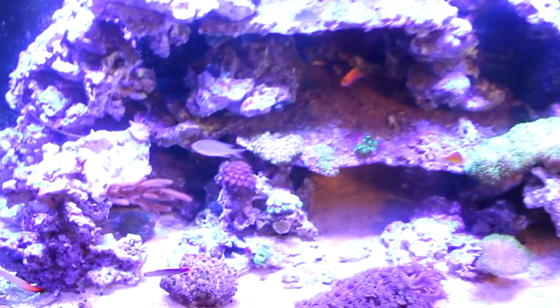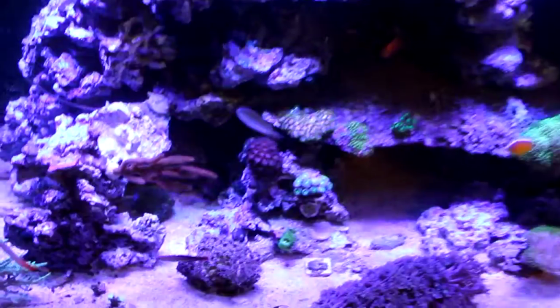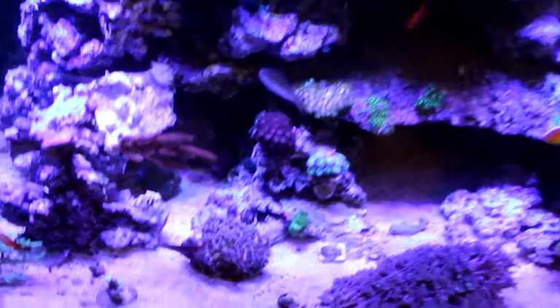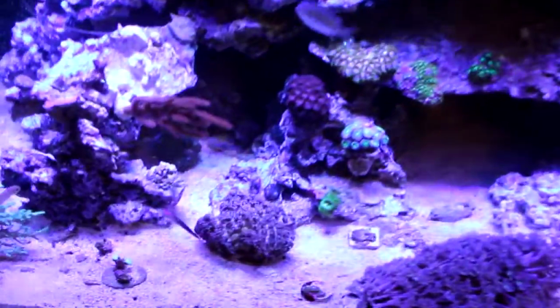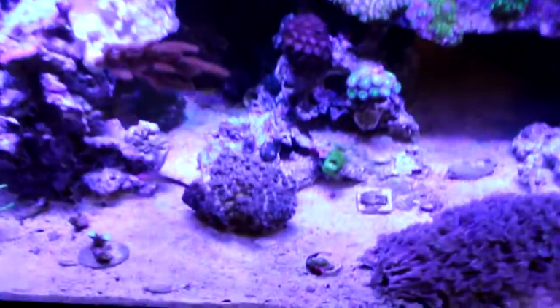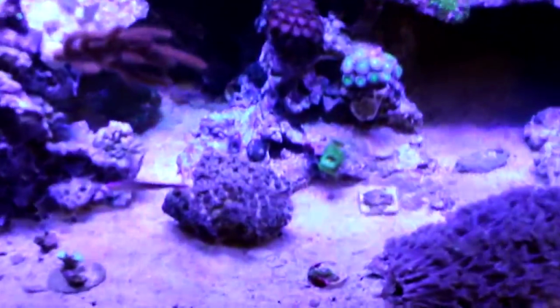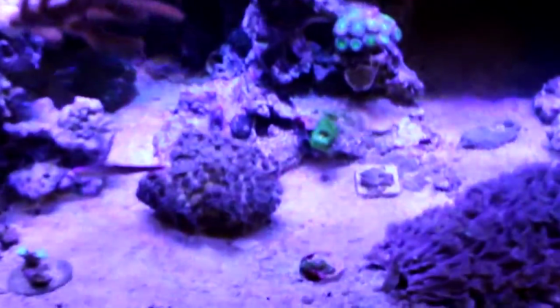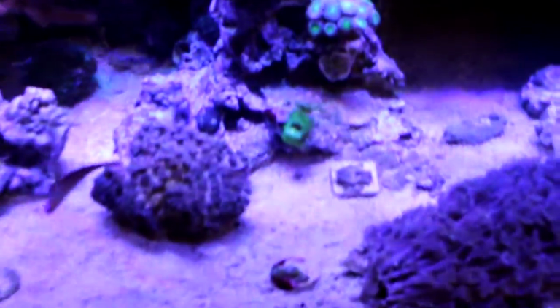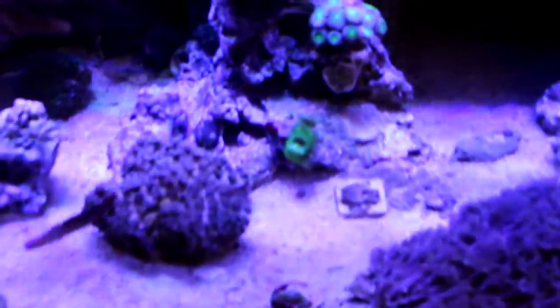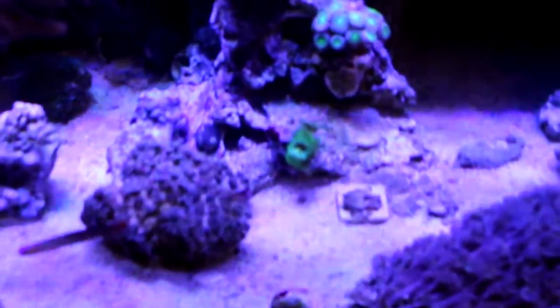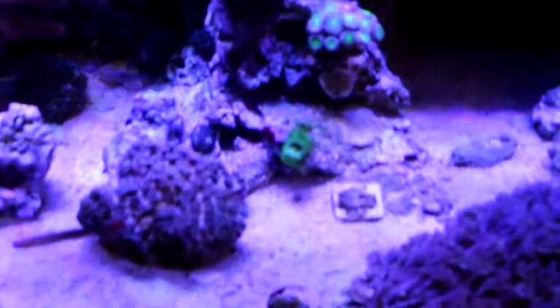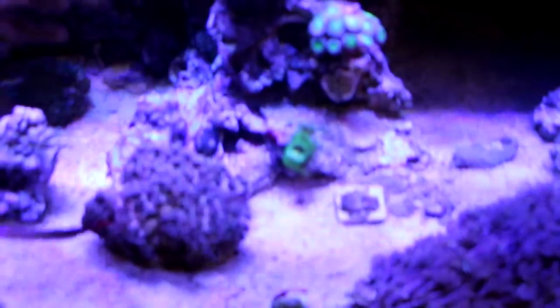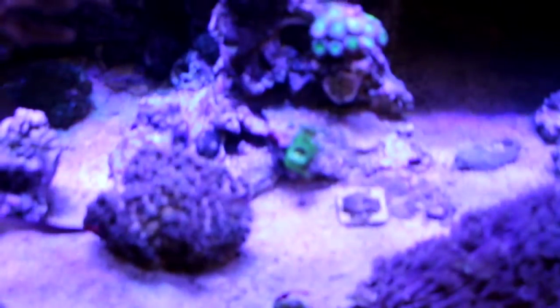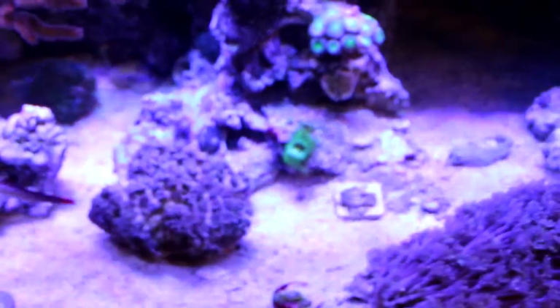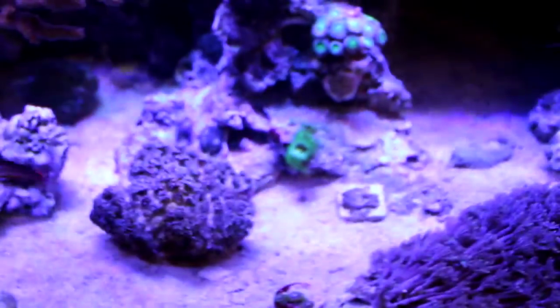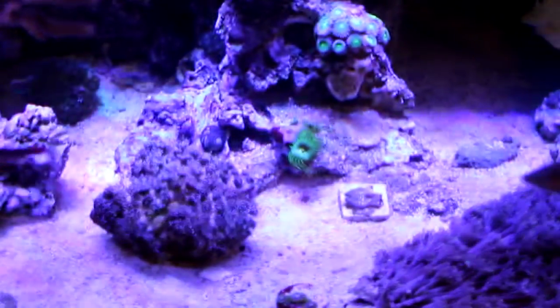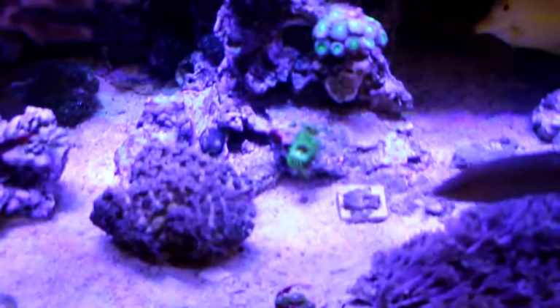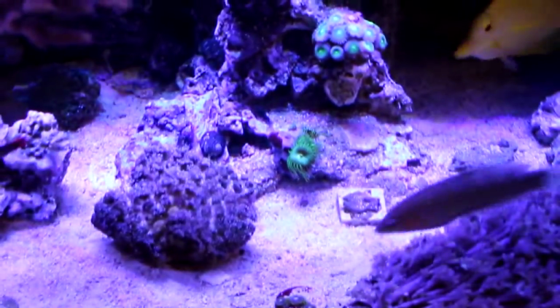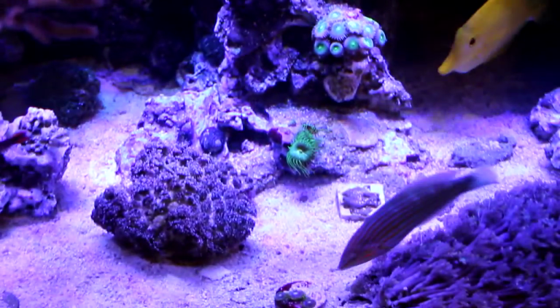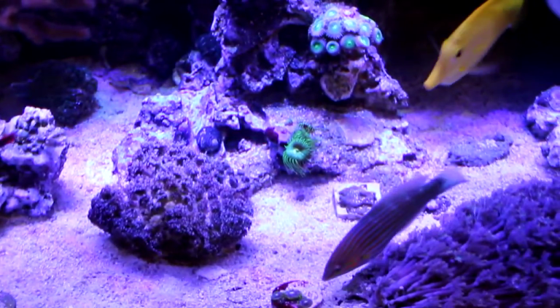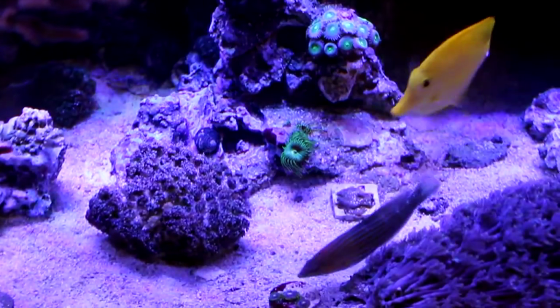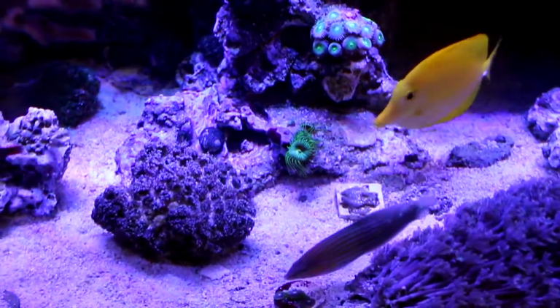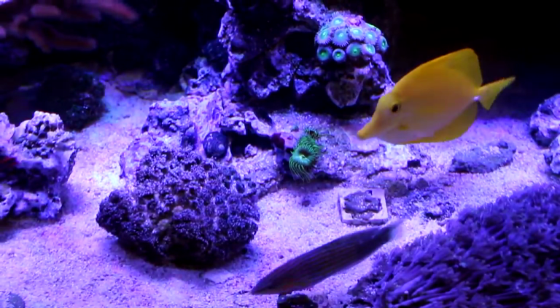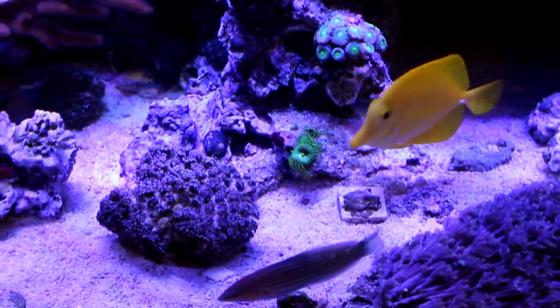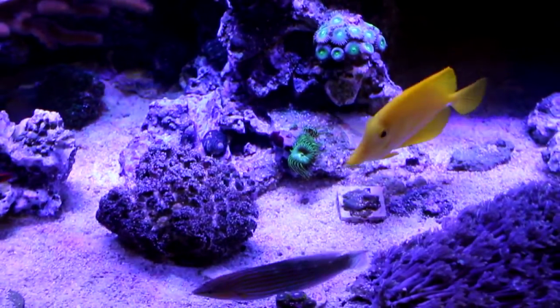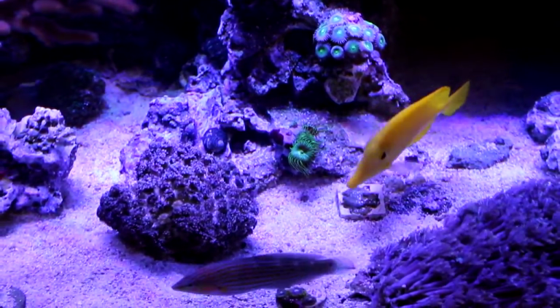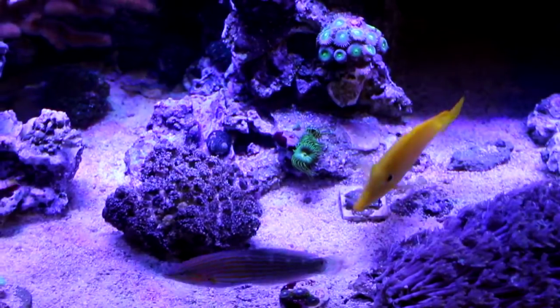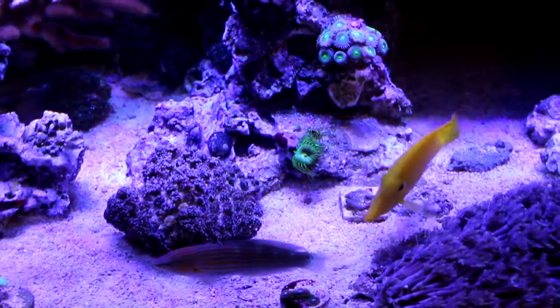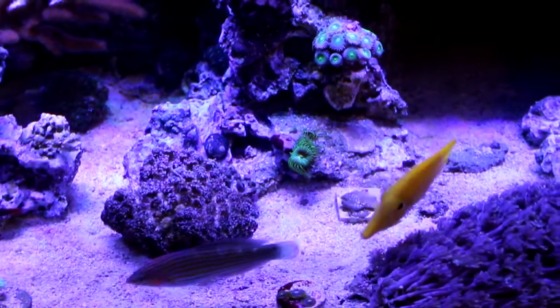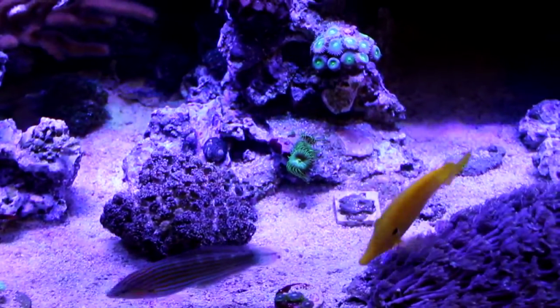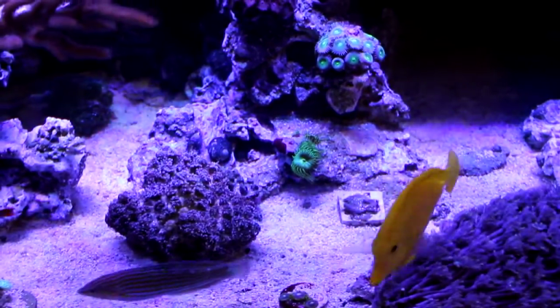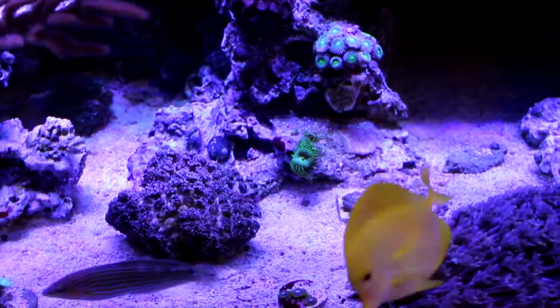Just picked up these pallies down here from a friend out in Fargo. I really like these guys — I haven't seen them locally here, so I'm pretty excited about them. Hopefully they spread nice.